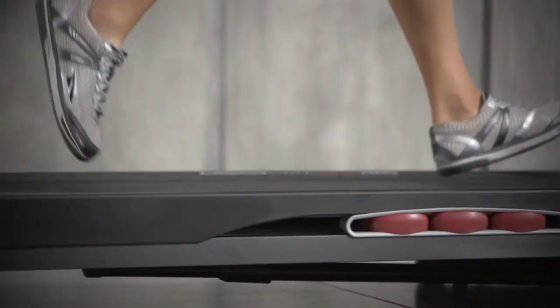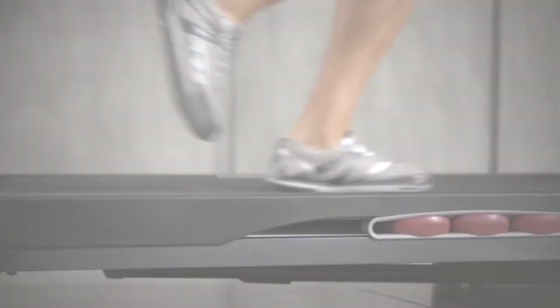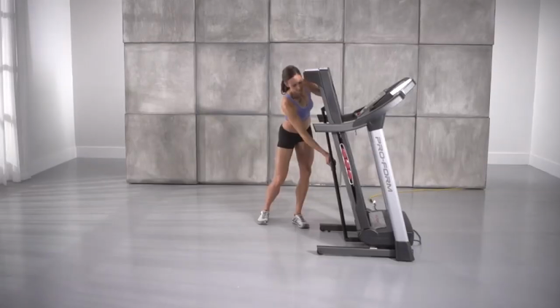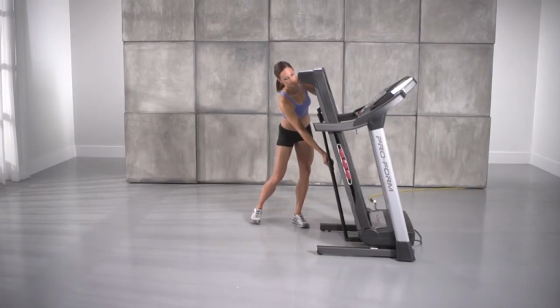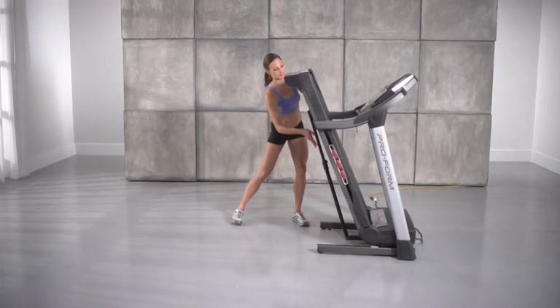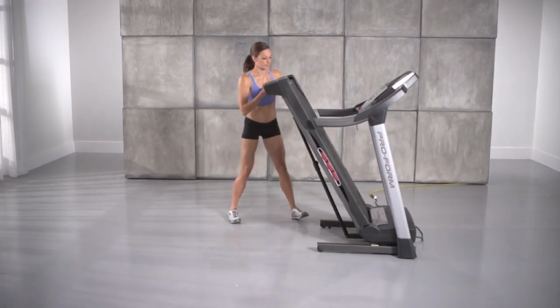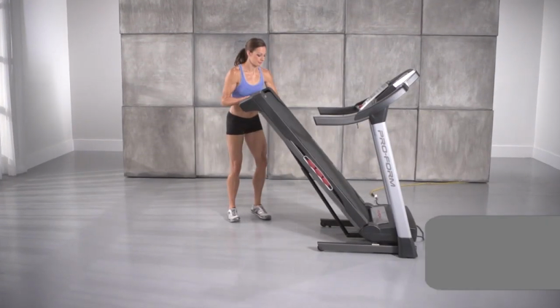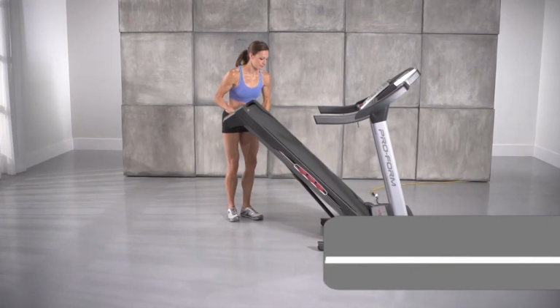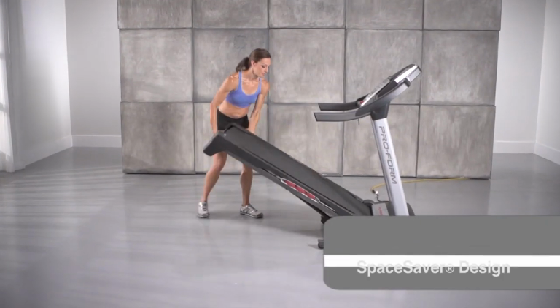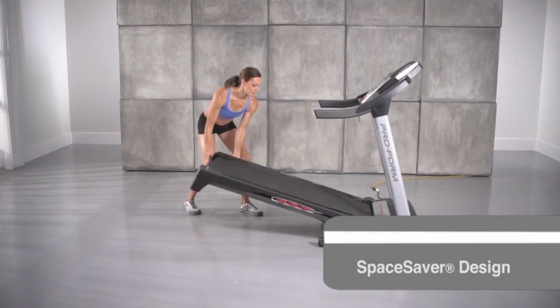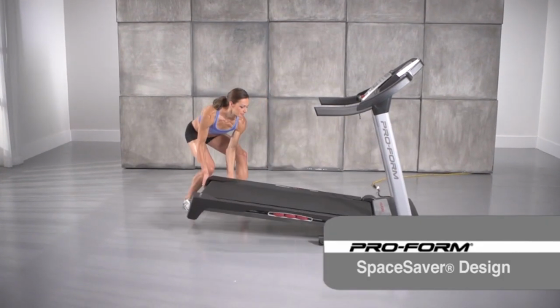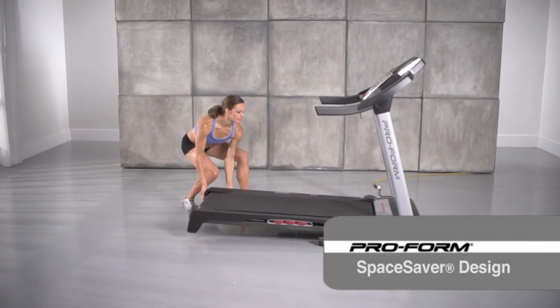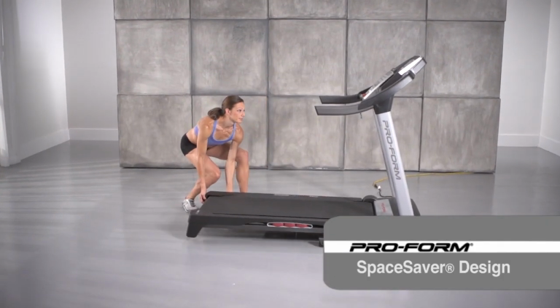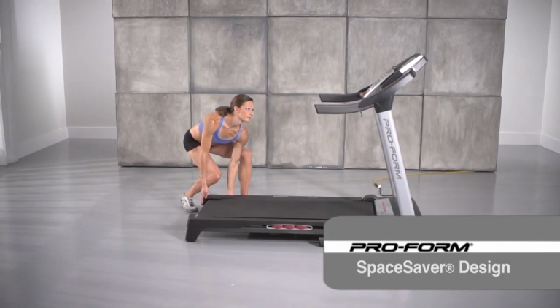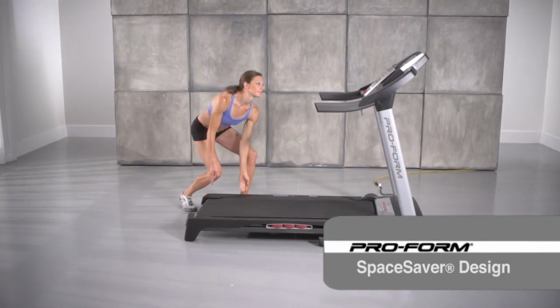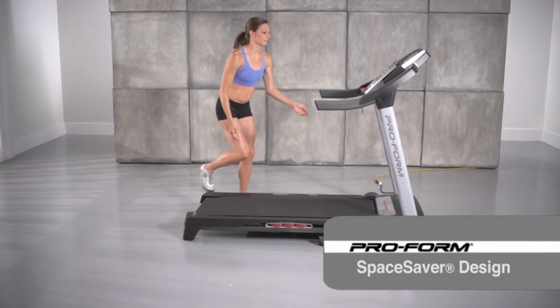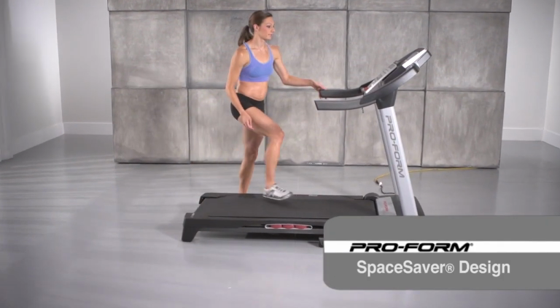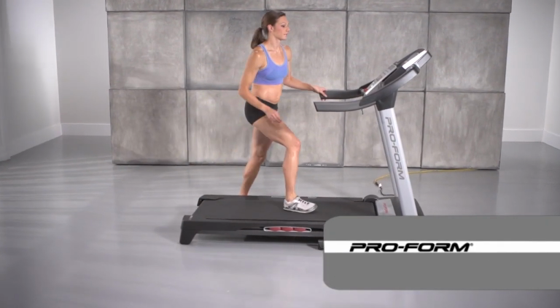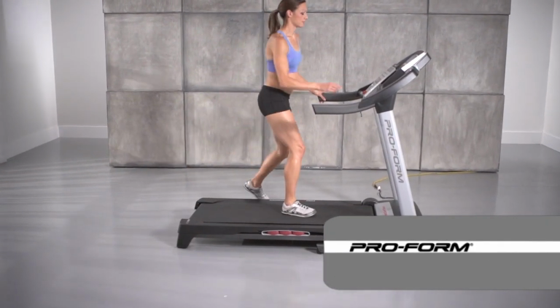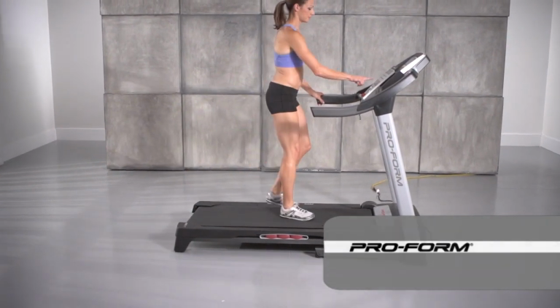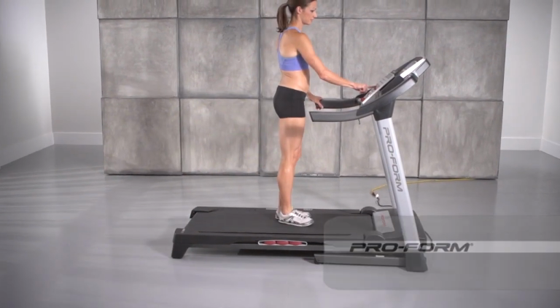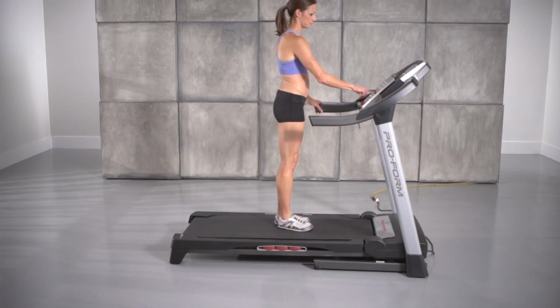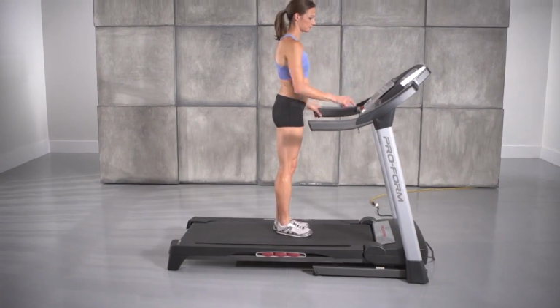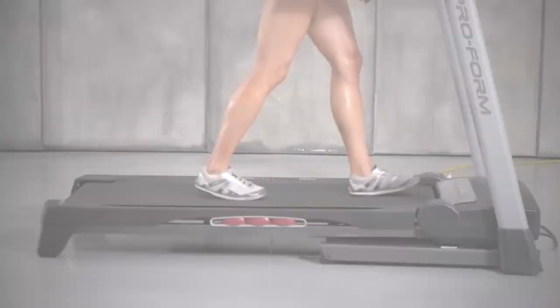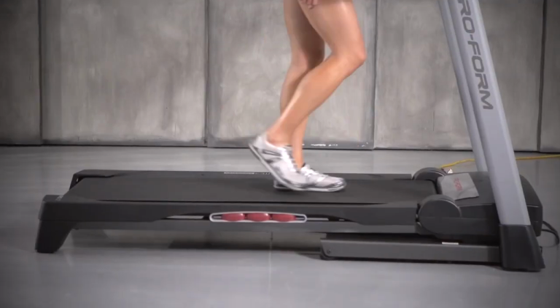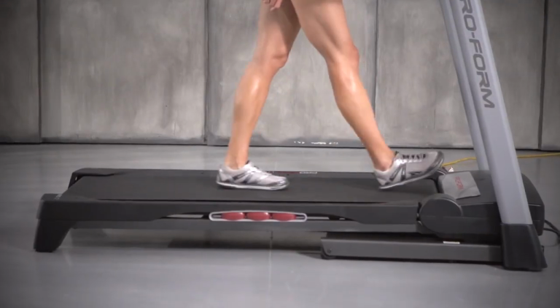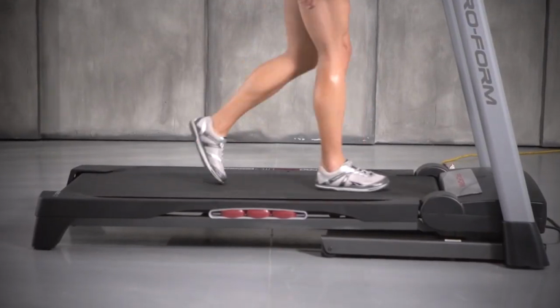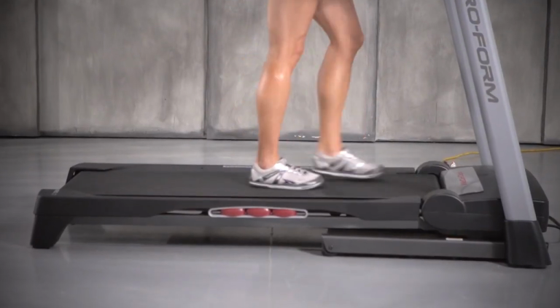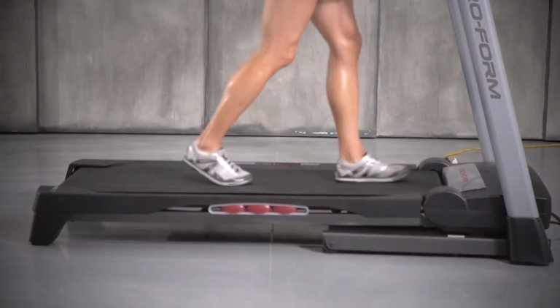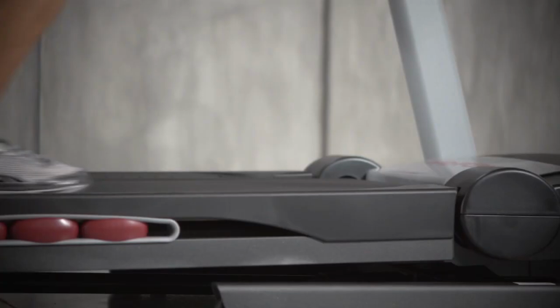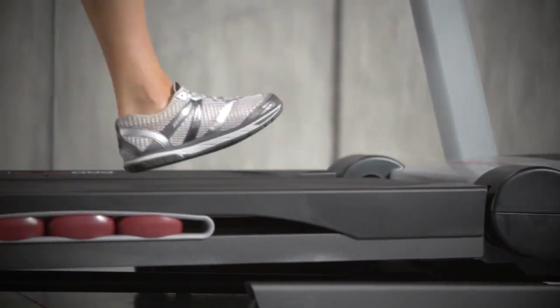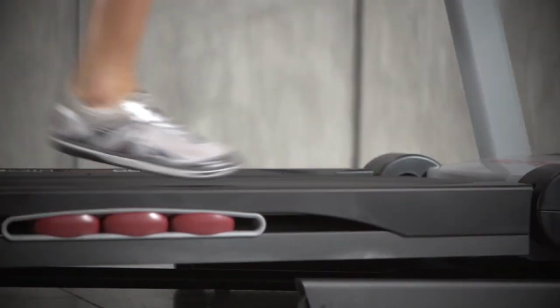The convenient Space Saver design gives you more room when your workout is done. Get results. Get the ProForm 425CT Treadmill.